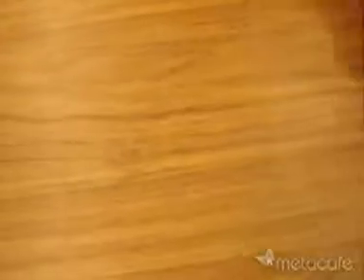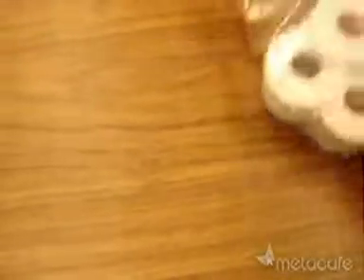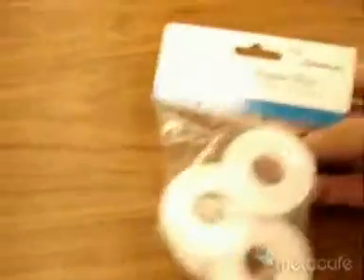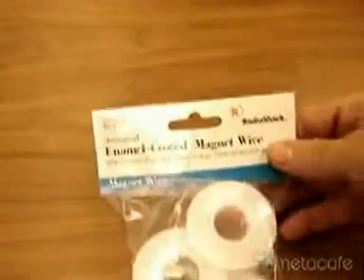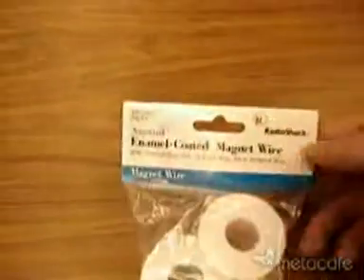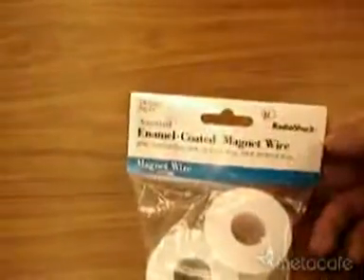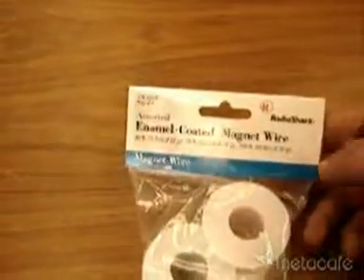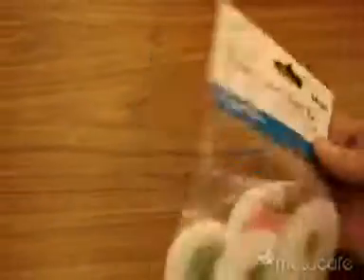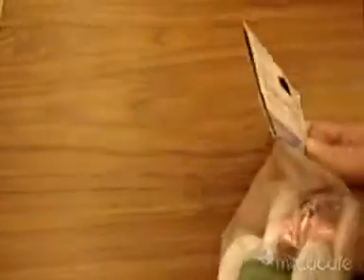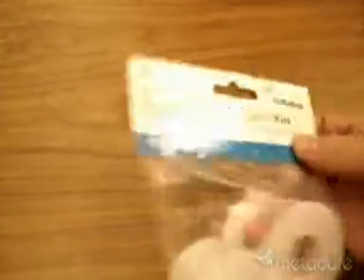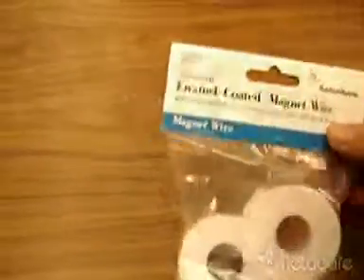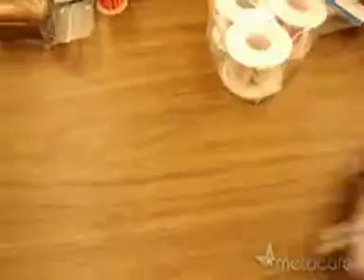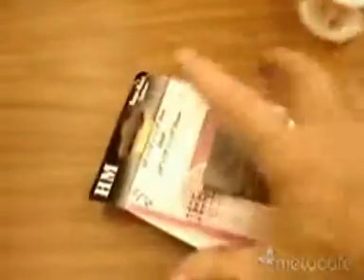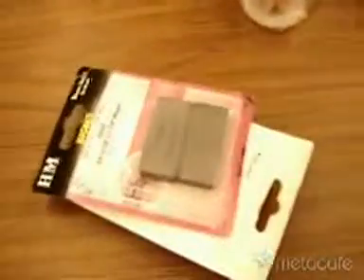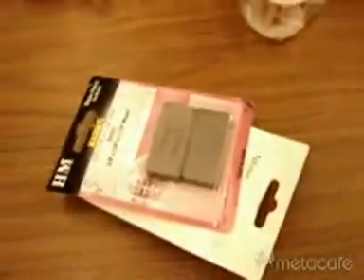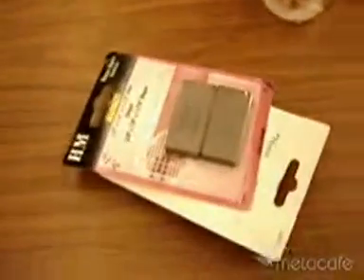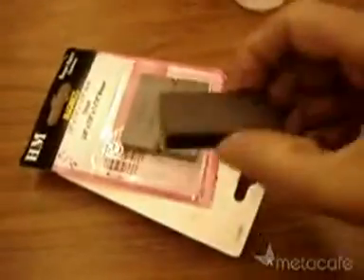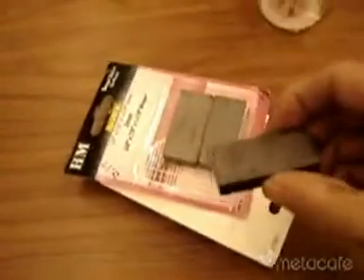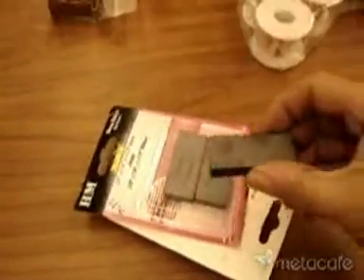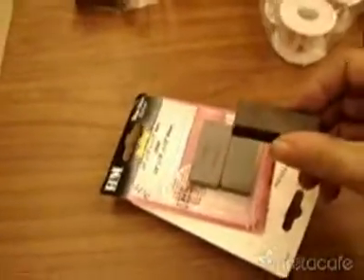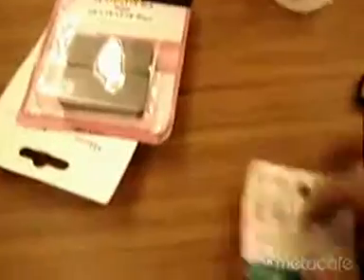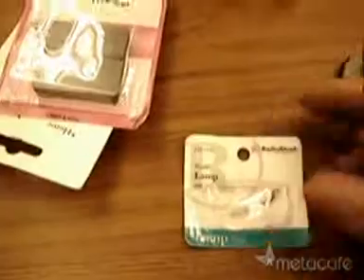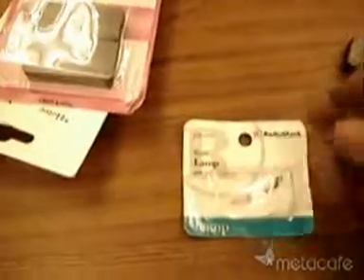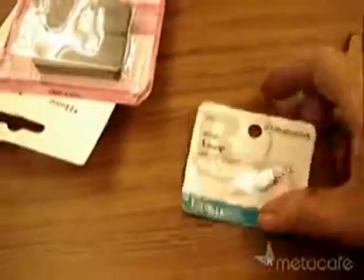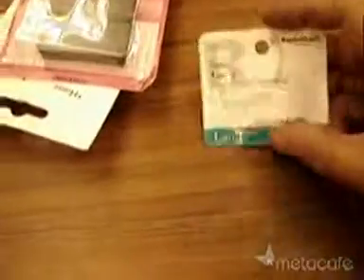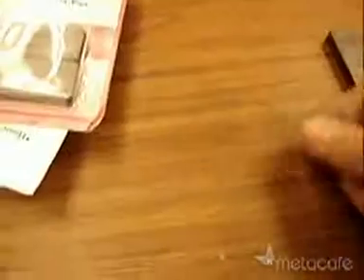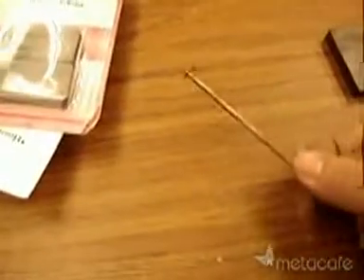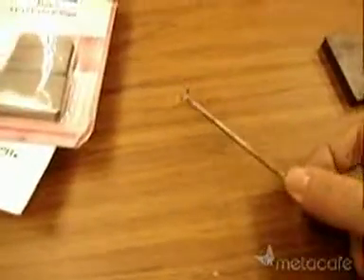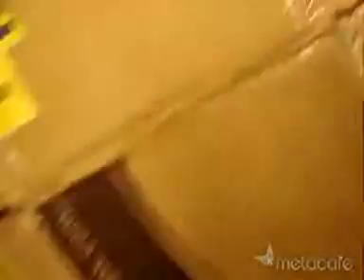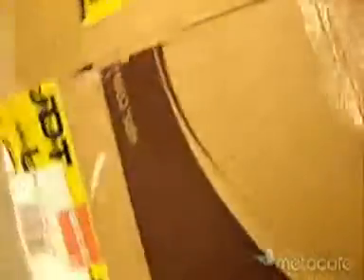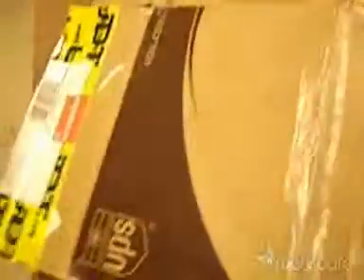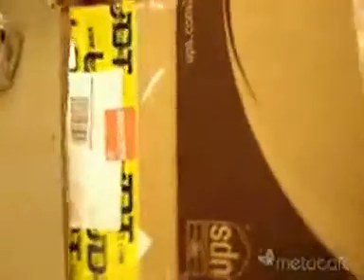For this we need wire — enamel coated spools of wire from Radio Shack — magnets, large ceramic block magnets, a specialized light bulb, and a nail. And cardboard.